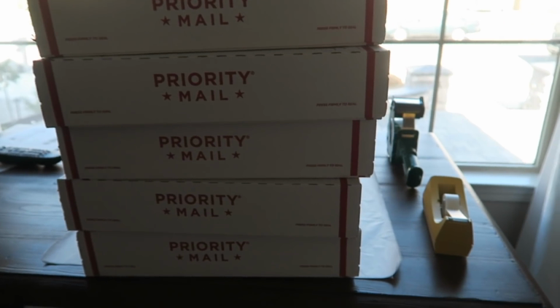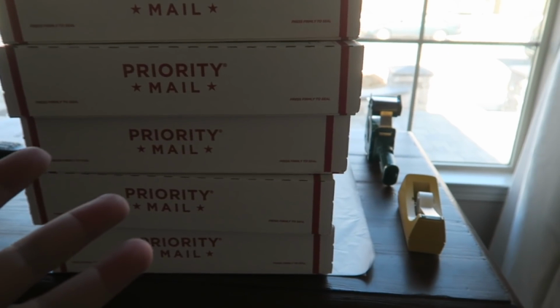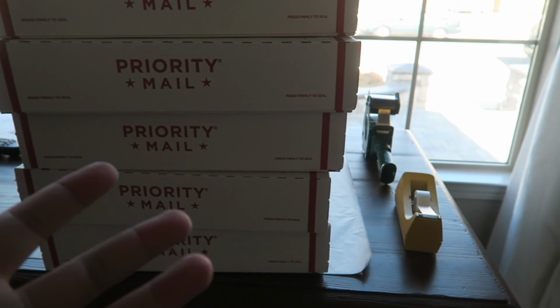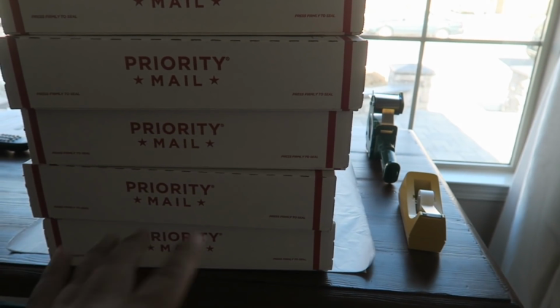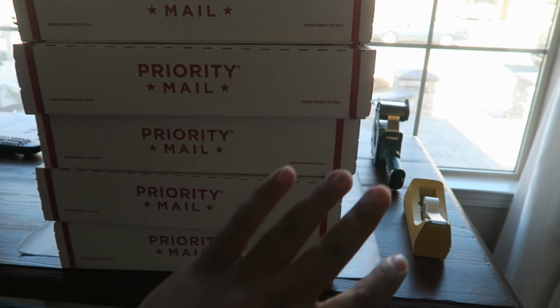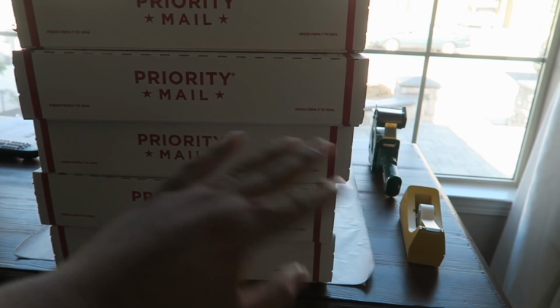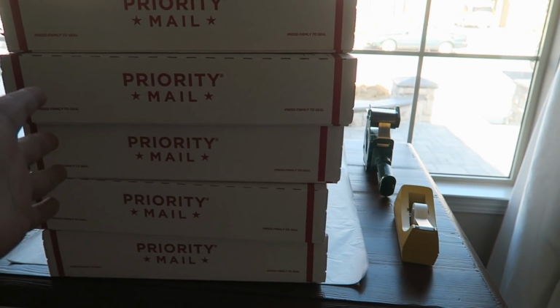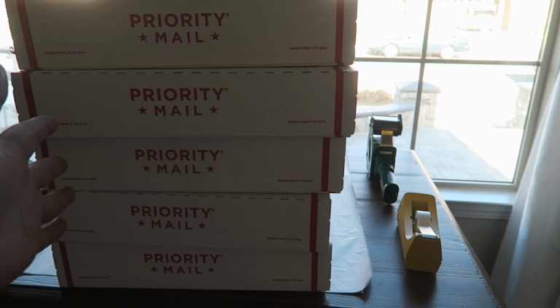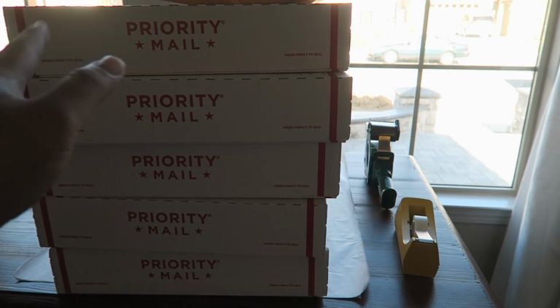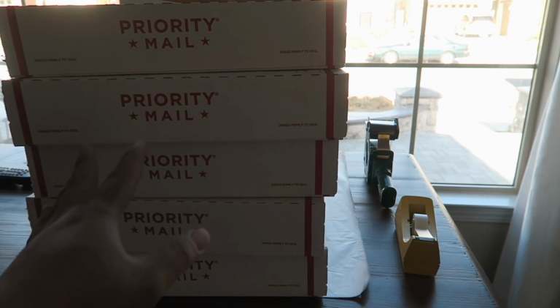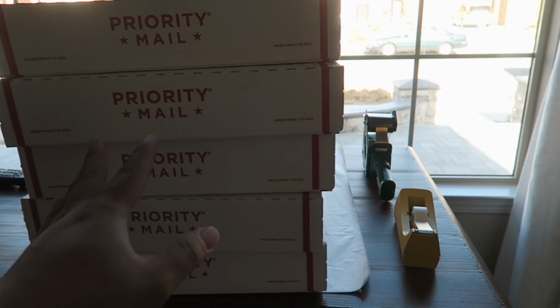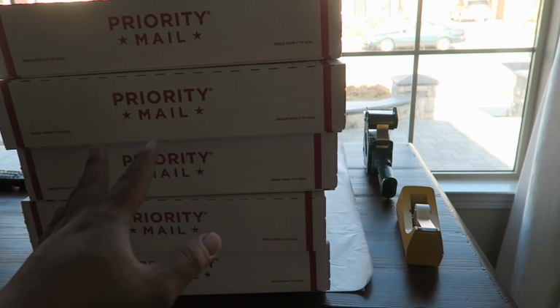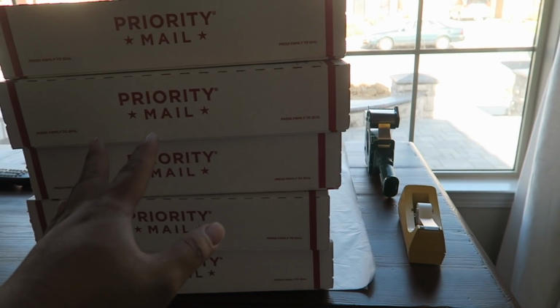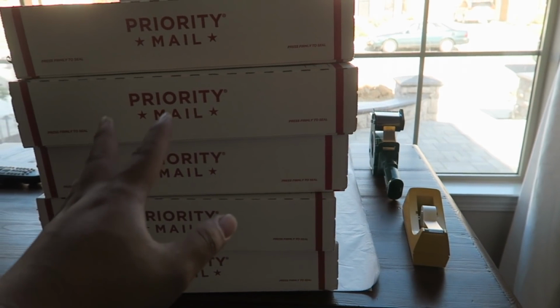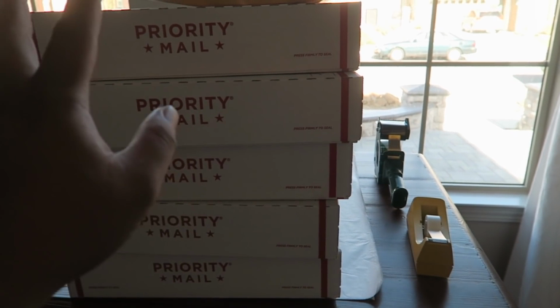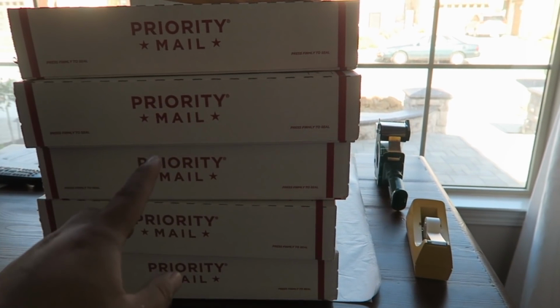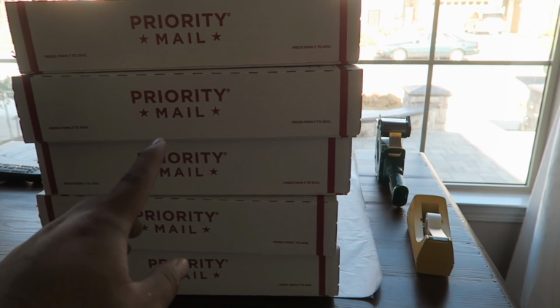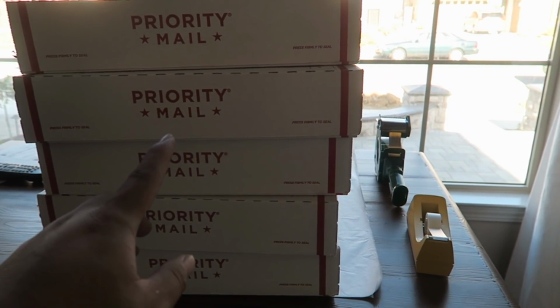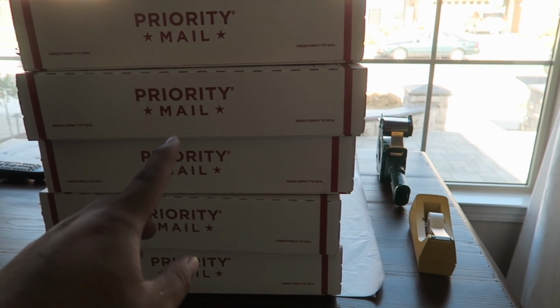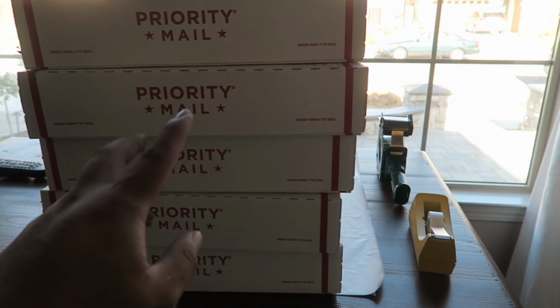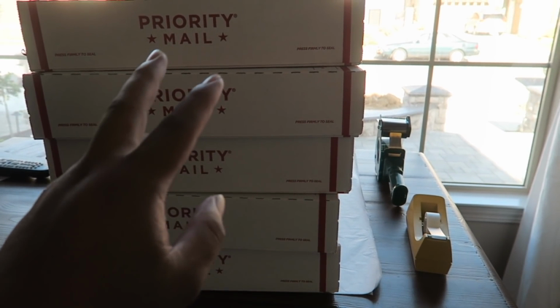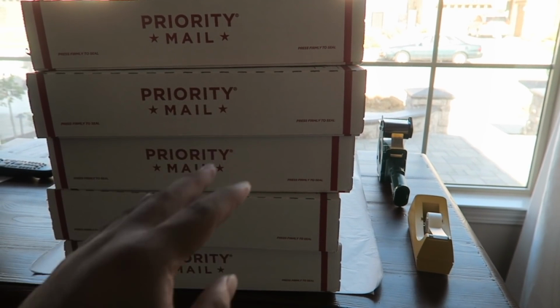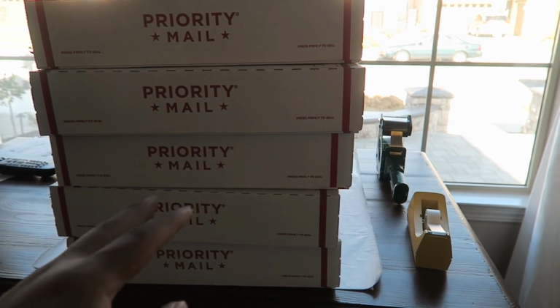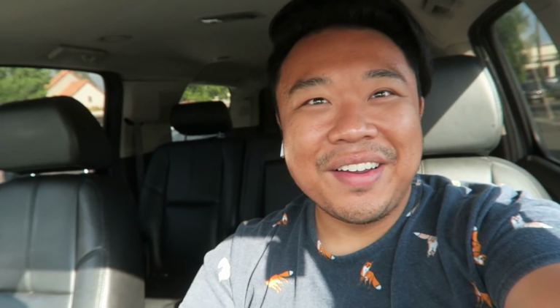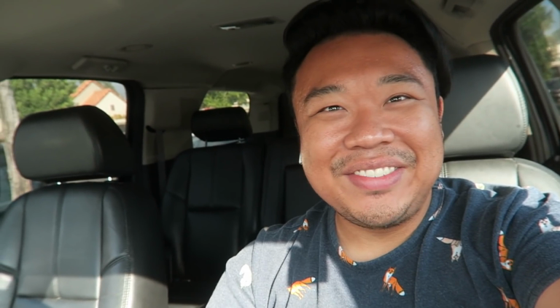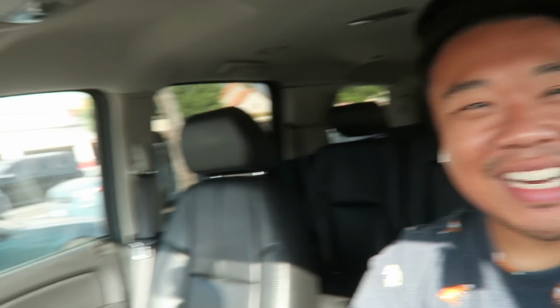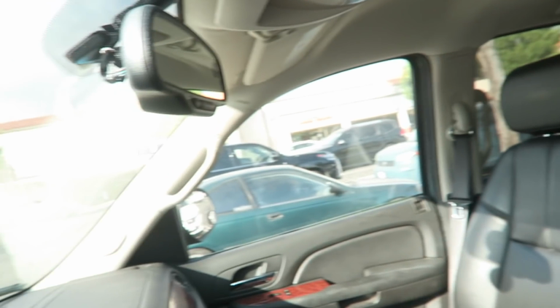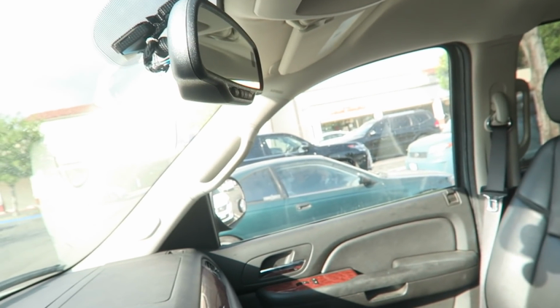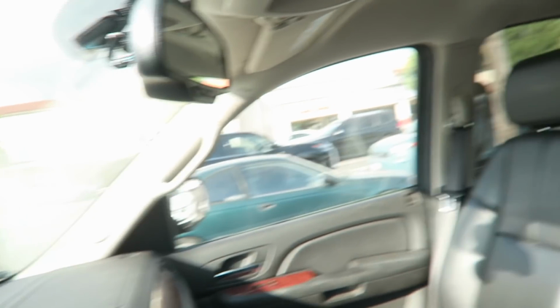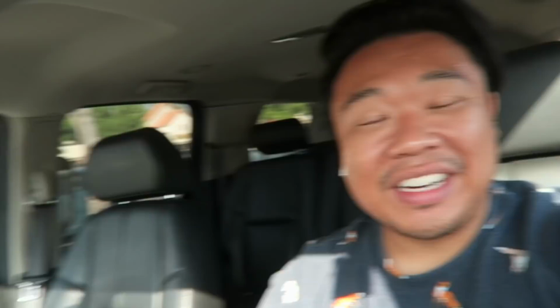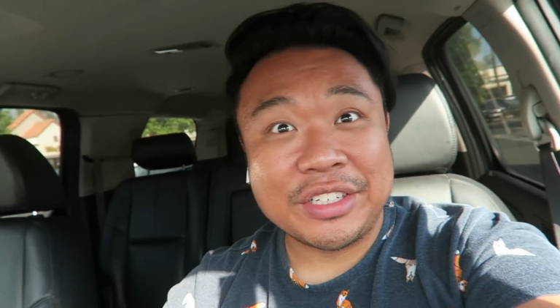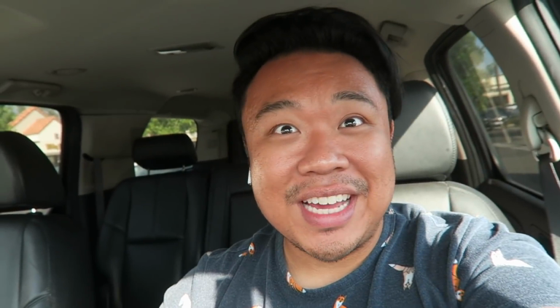All right, you guys. I just got everything all packaged up. We're going to head over to the post office now. And I think we're going to stop by the Goodwill really quick and see if we can find anything. We just got to the Goodwill over there, so let's go inside.